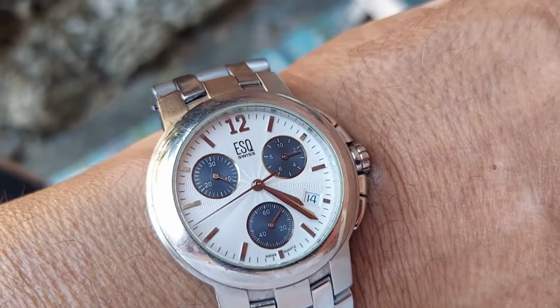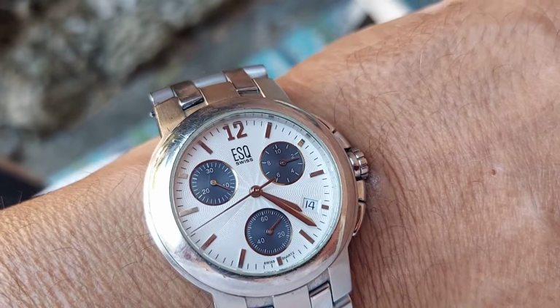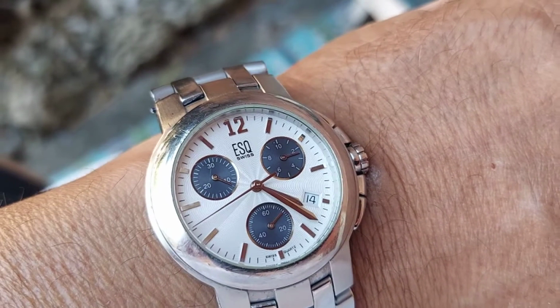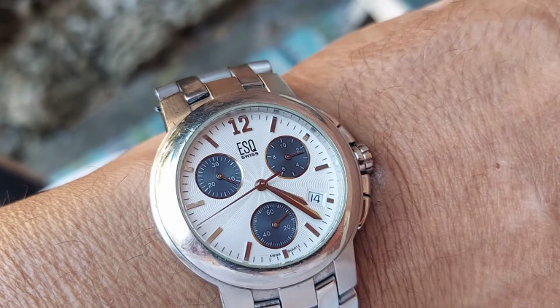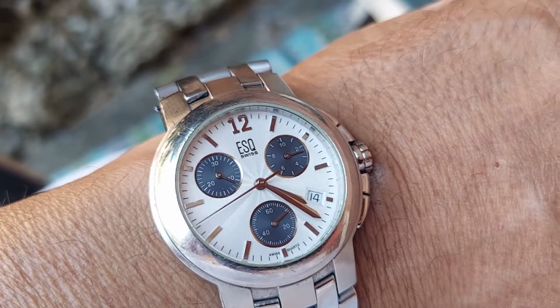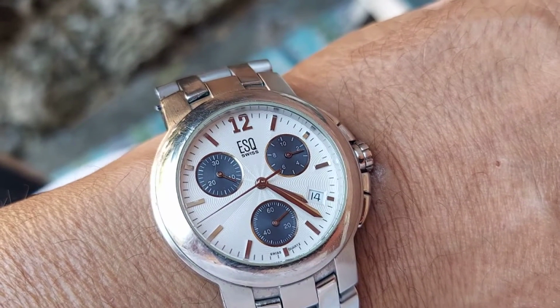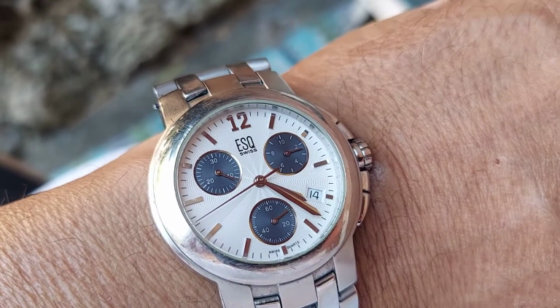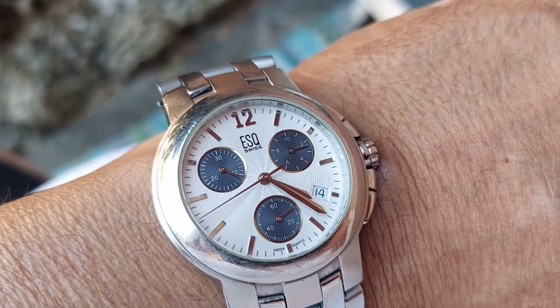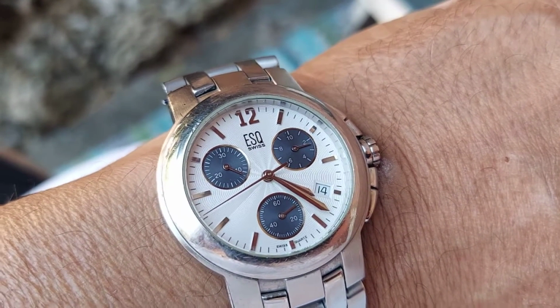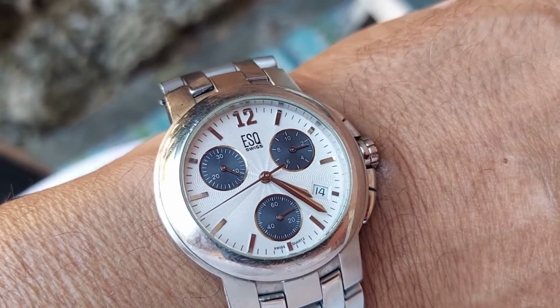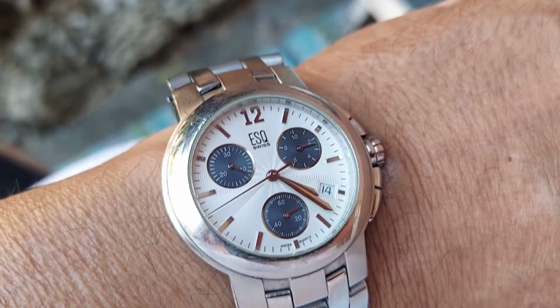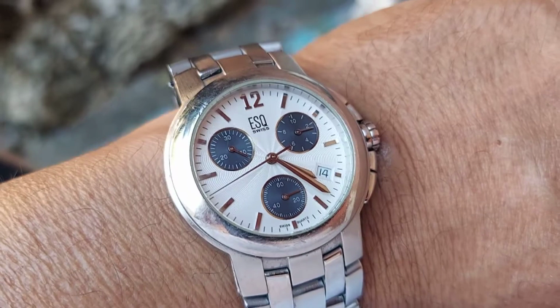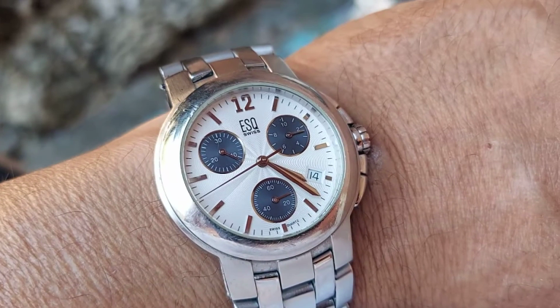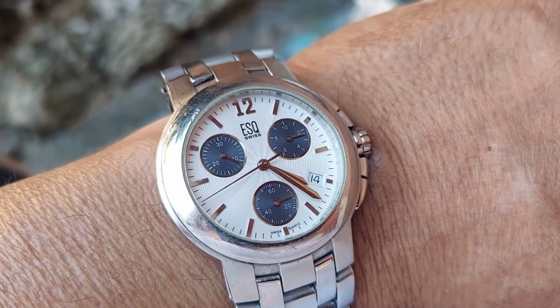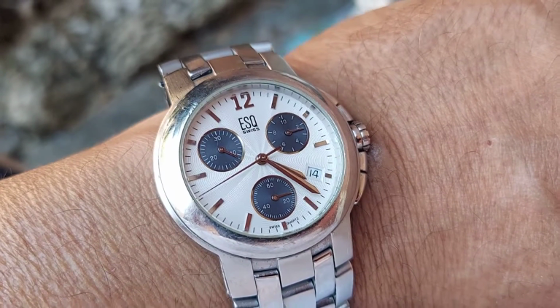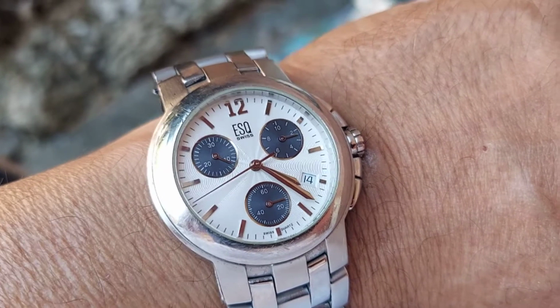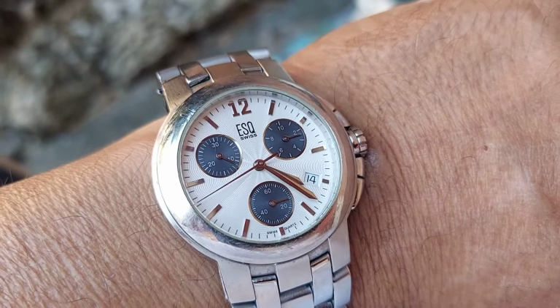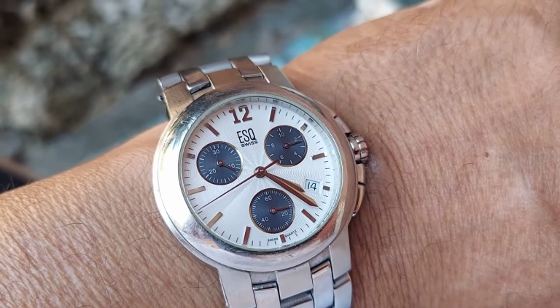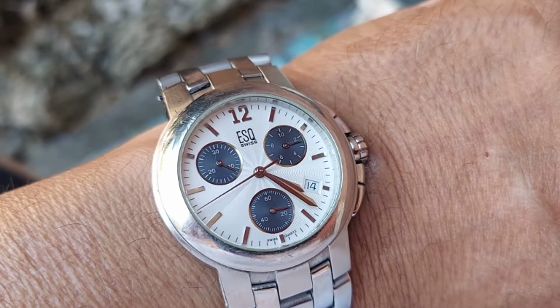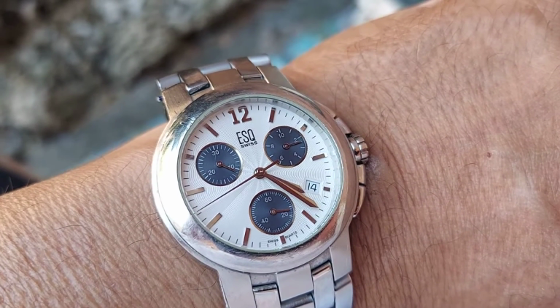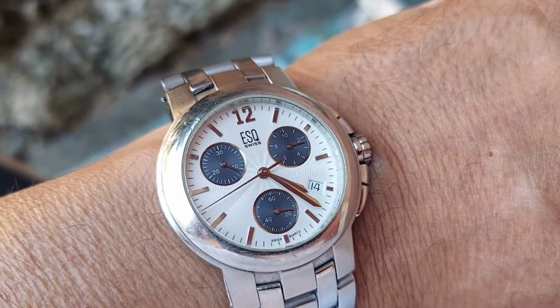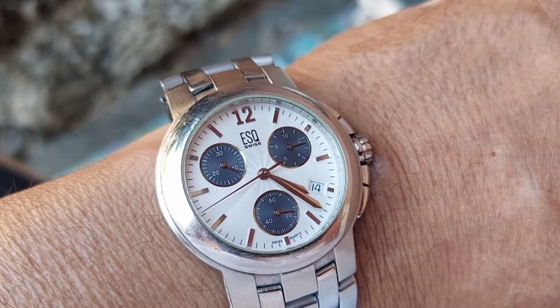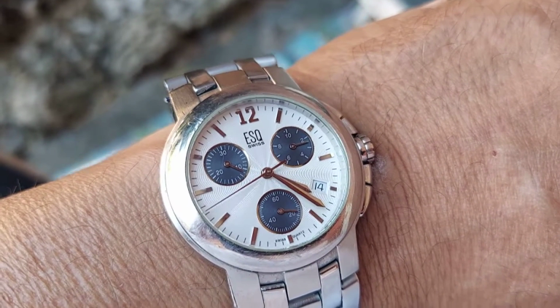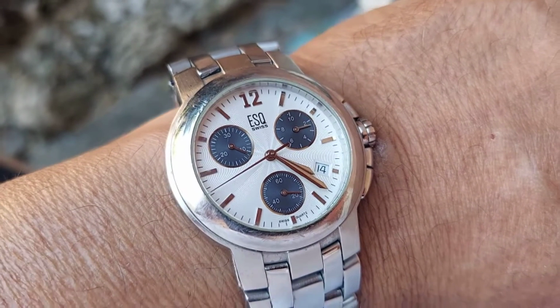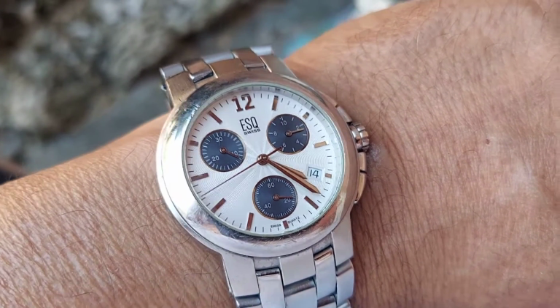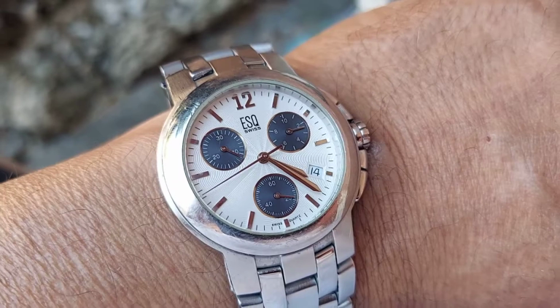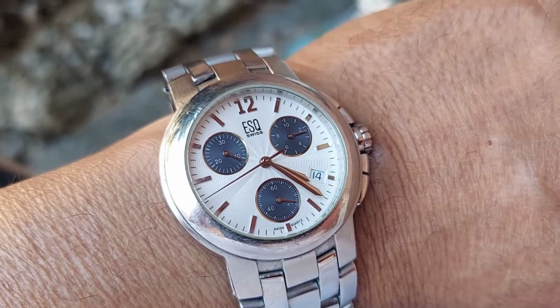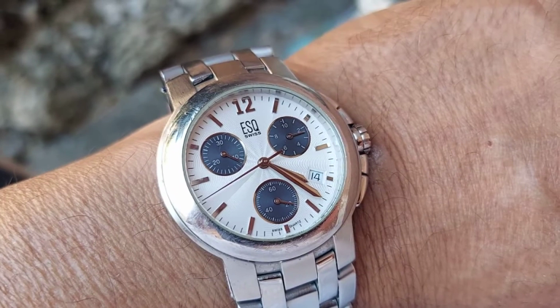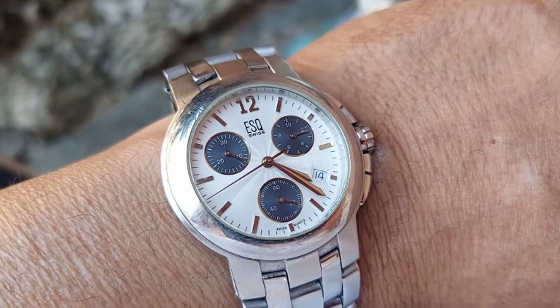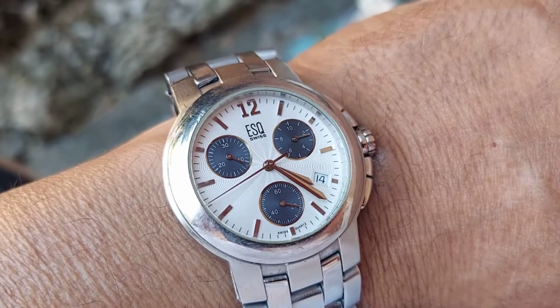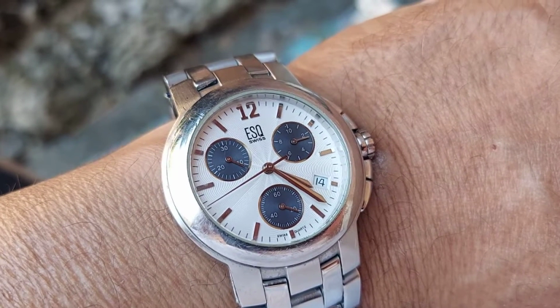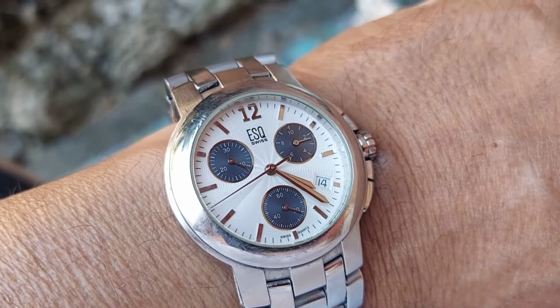This one's a 40 millimeter chronograph with a quartz movement. It's got a date window at the four o'clock position and it's two-tone.